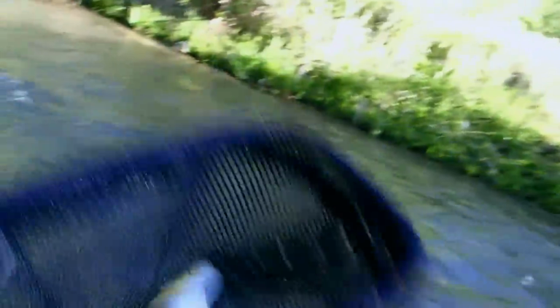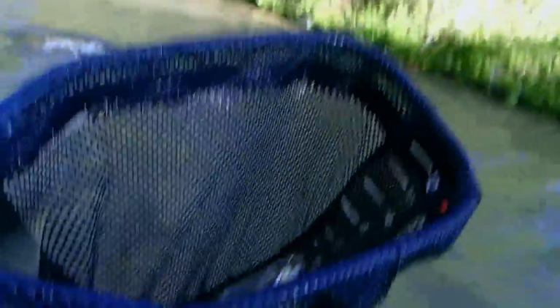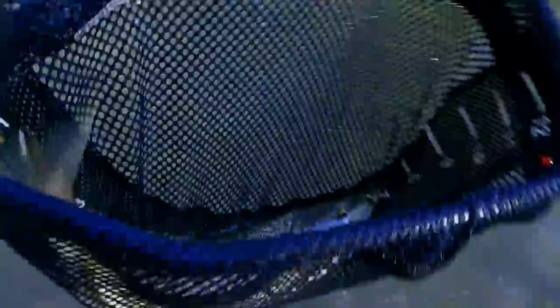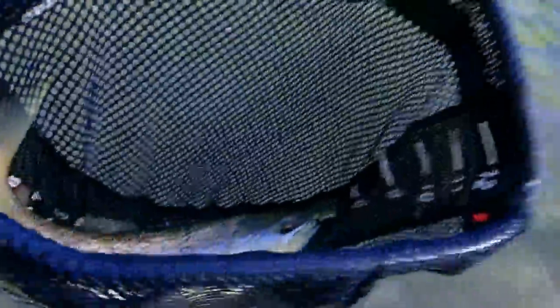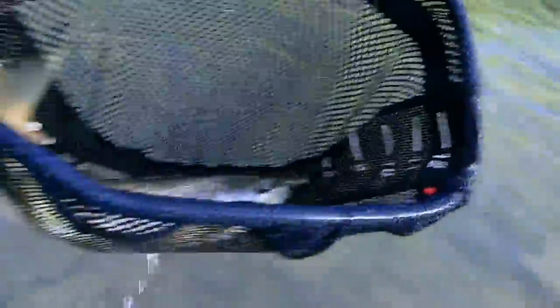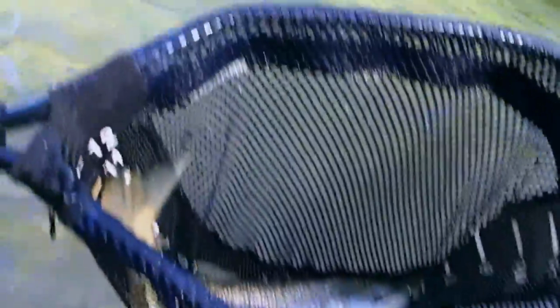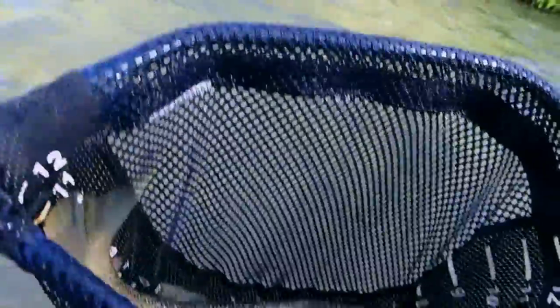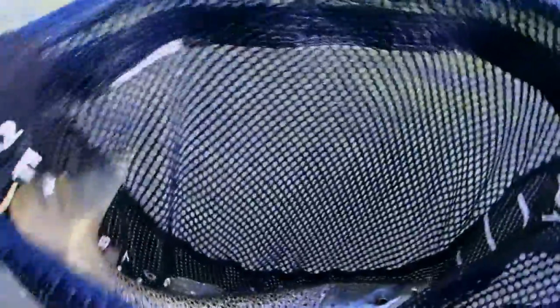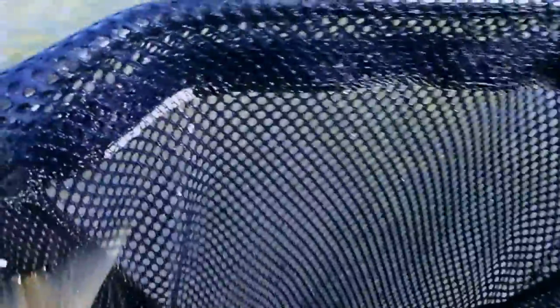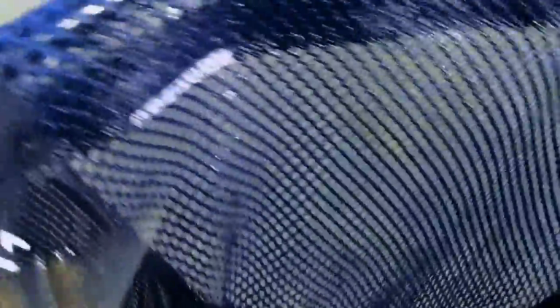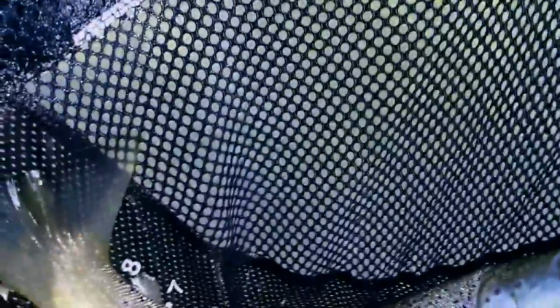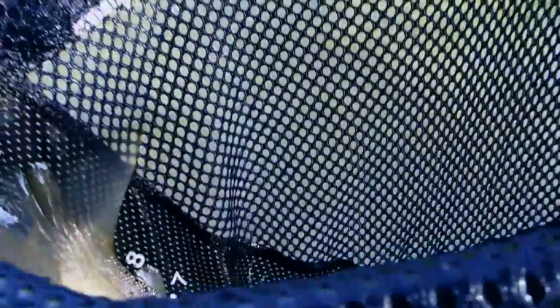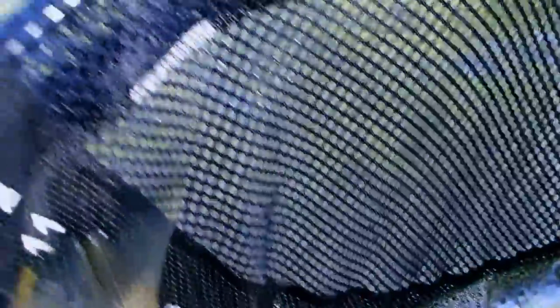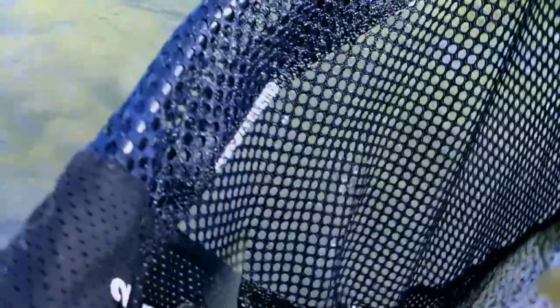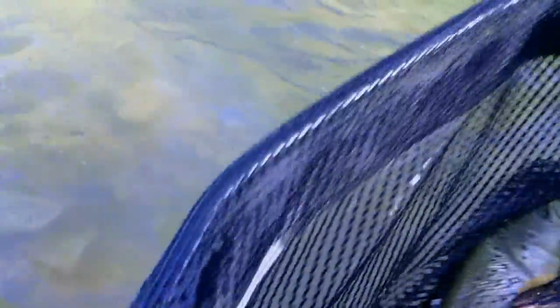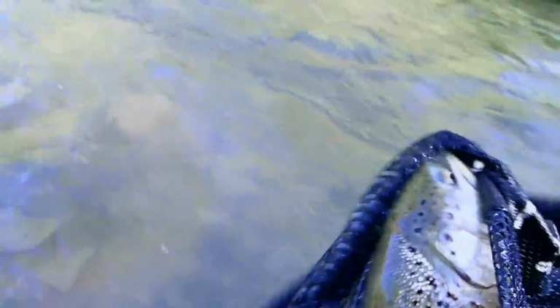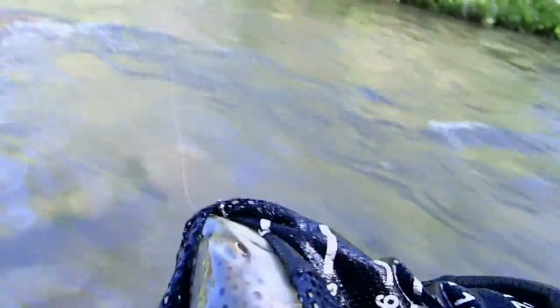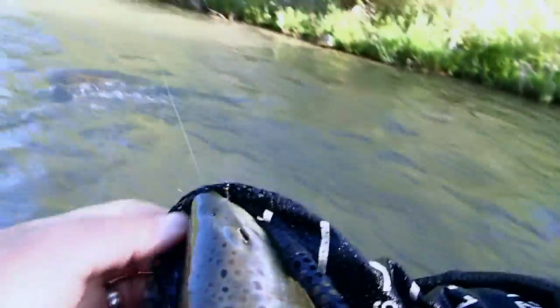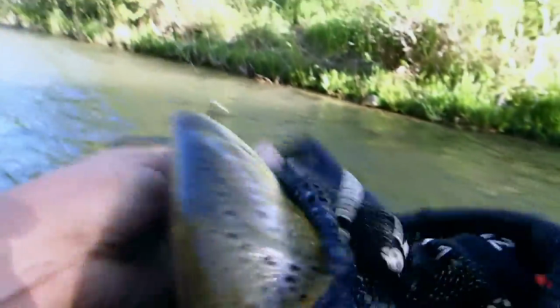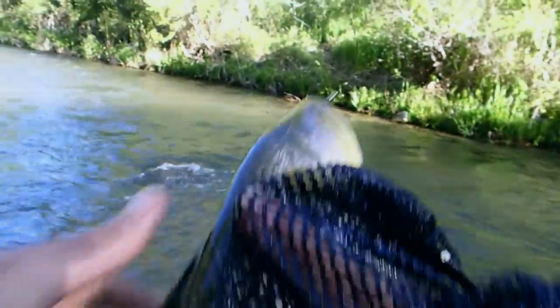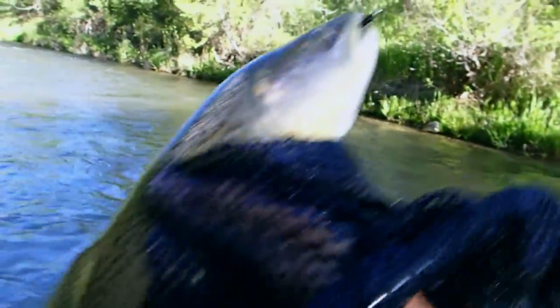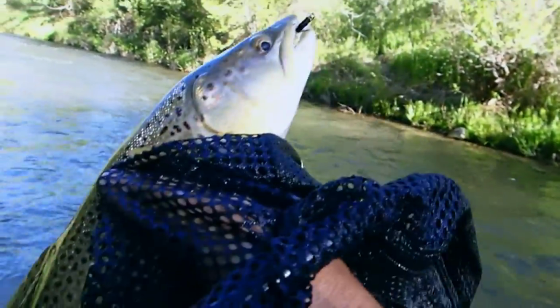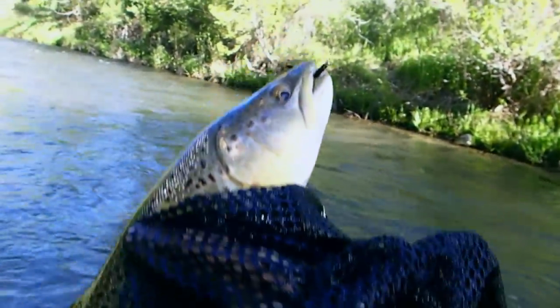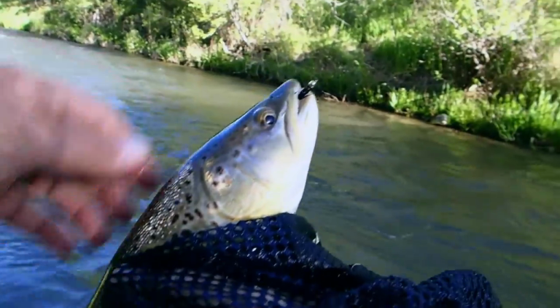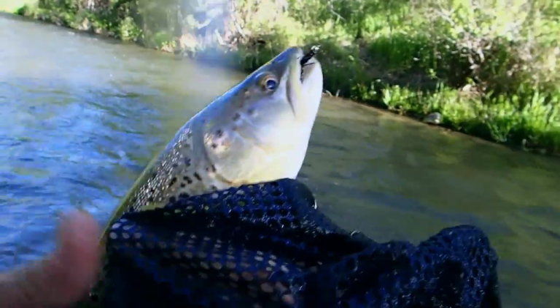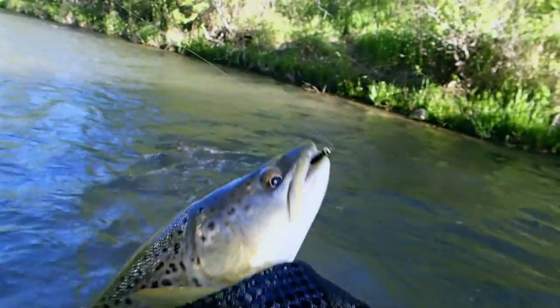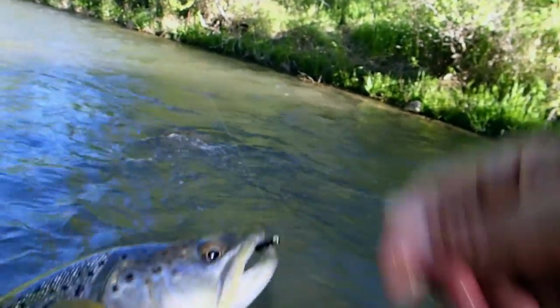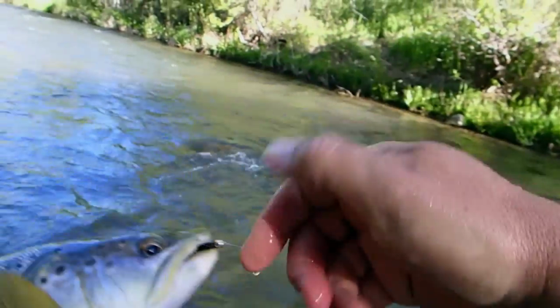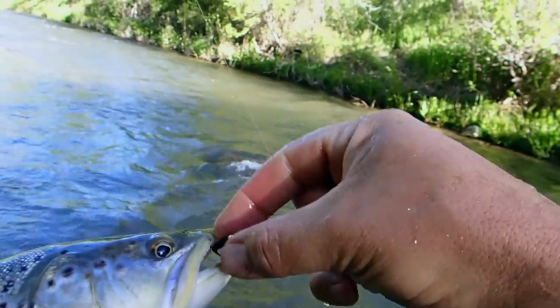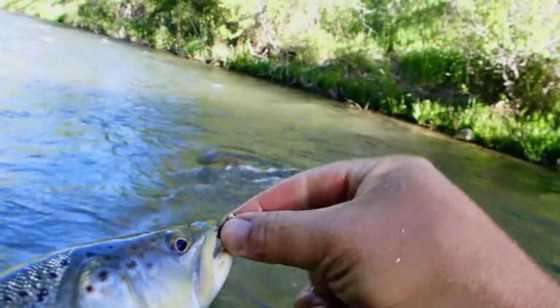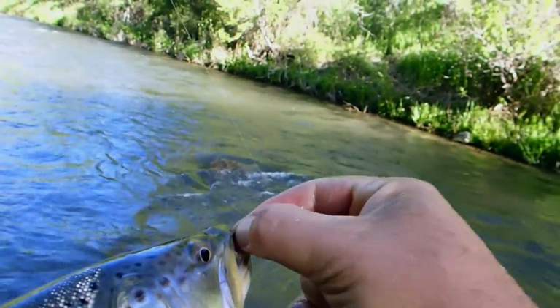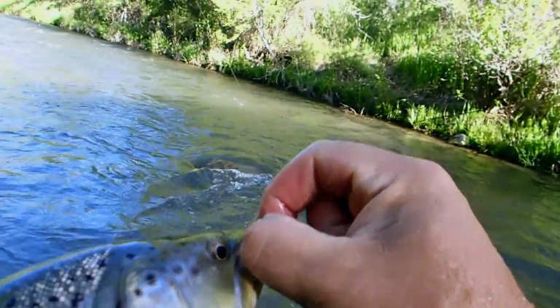Look at that. 17... that is a 19-incher right off the bat. Look at that big 19-inch male.